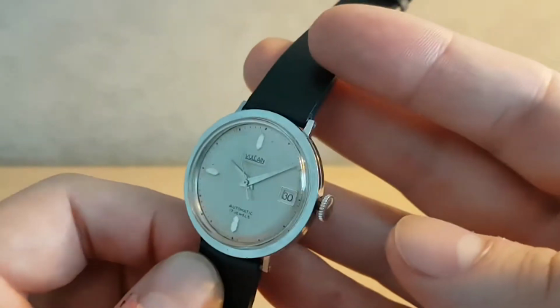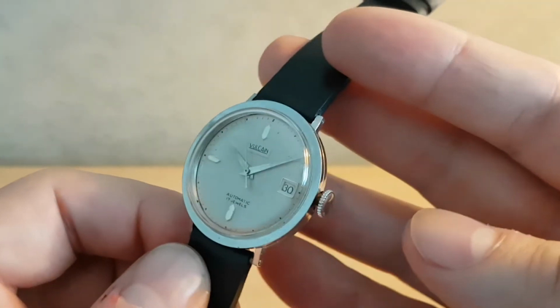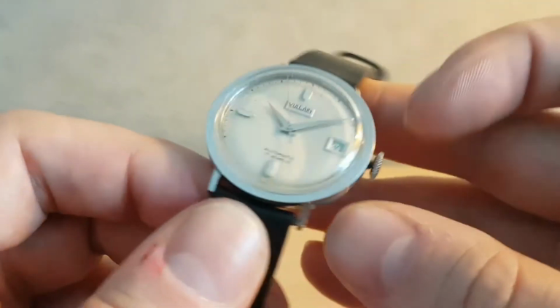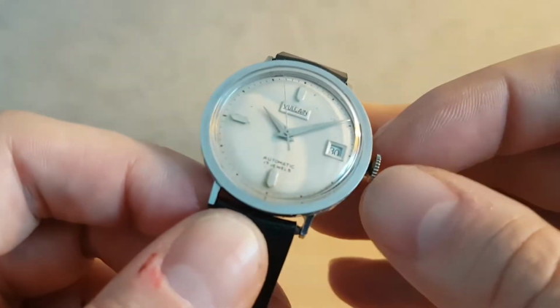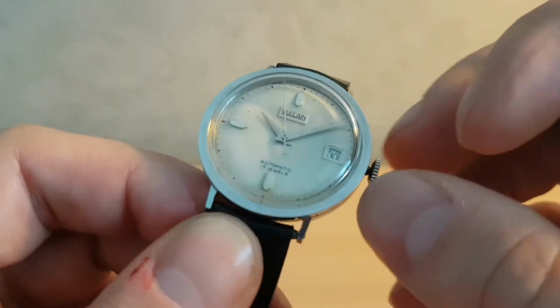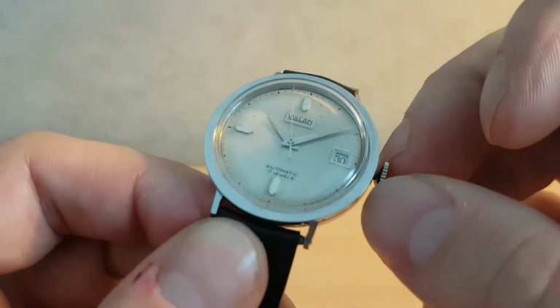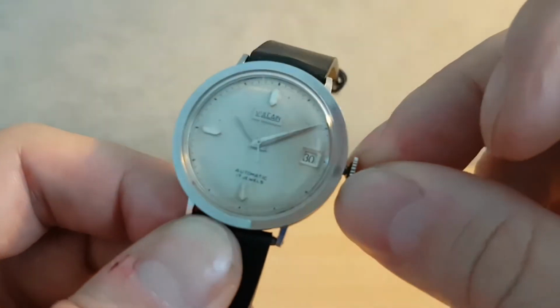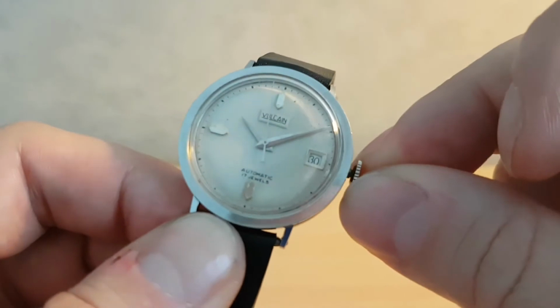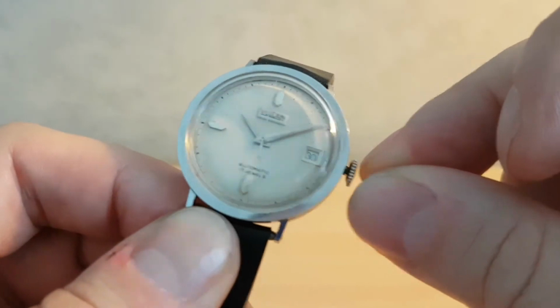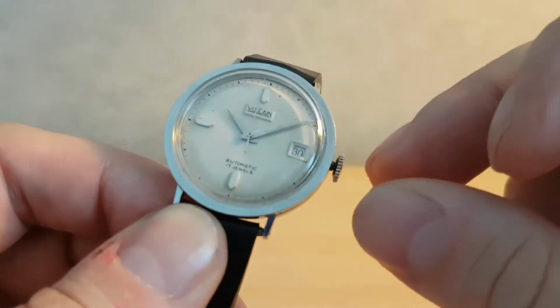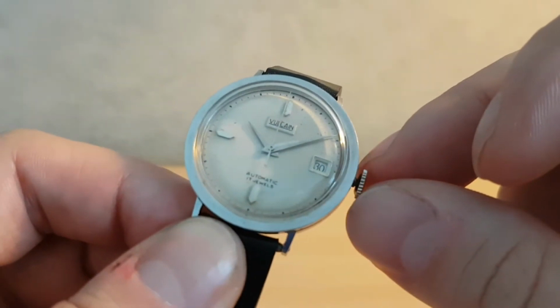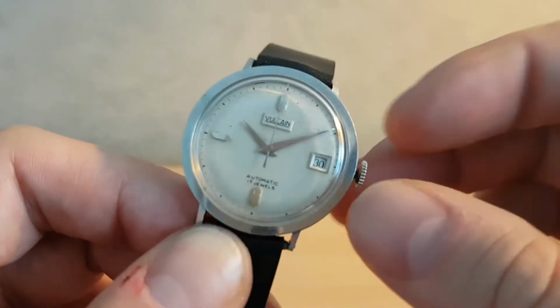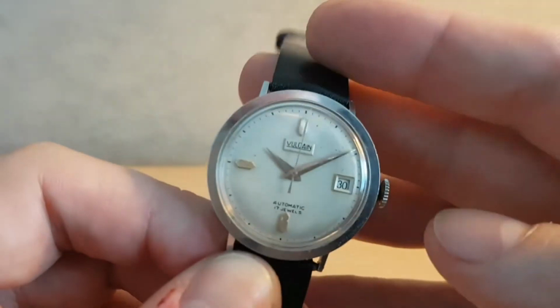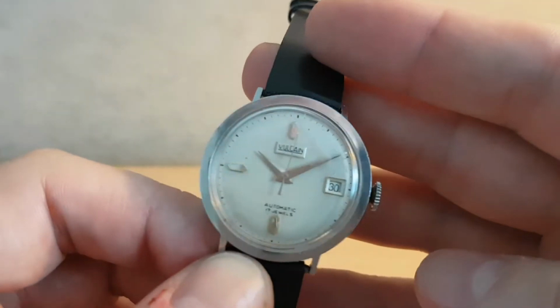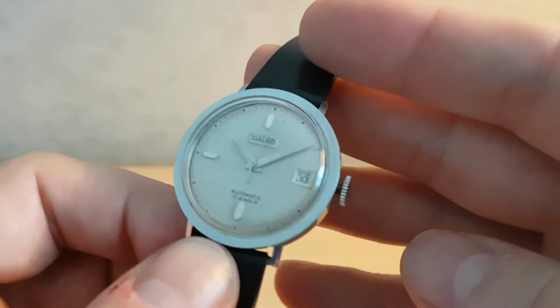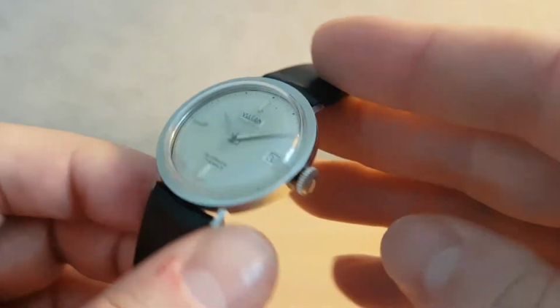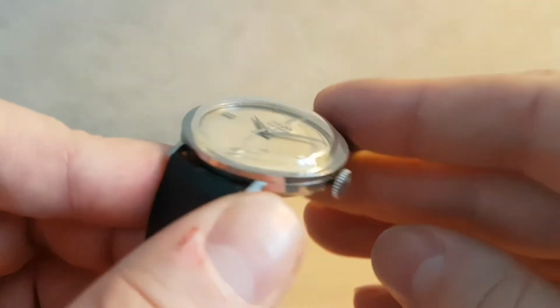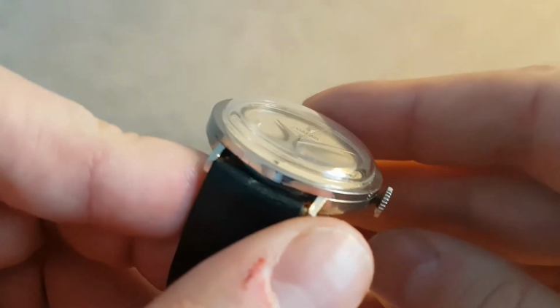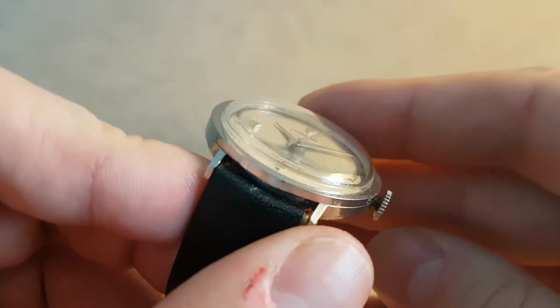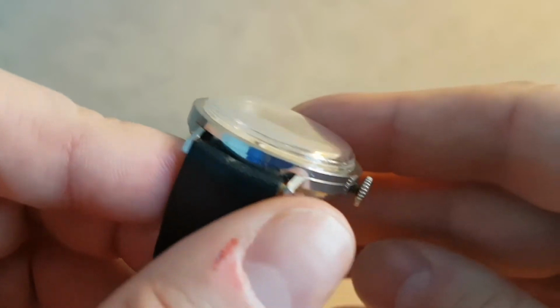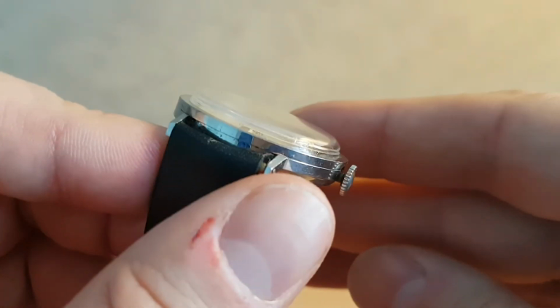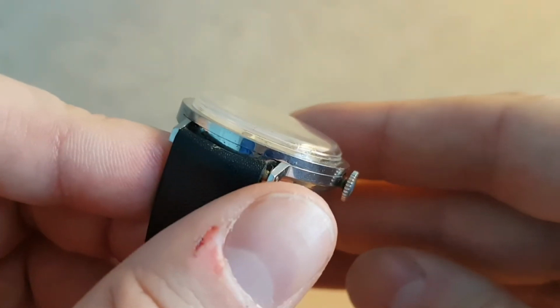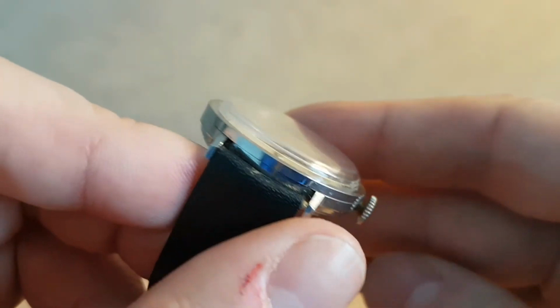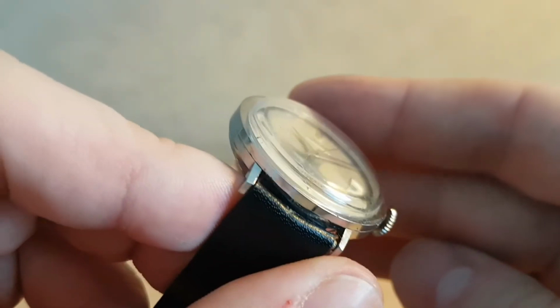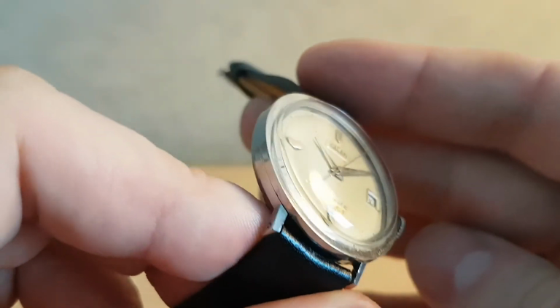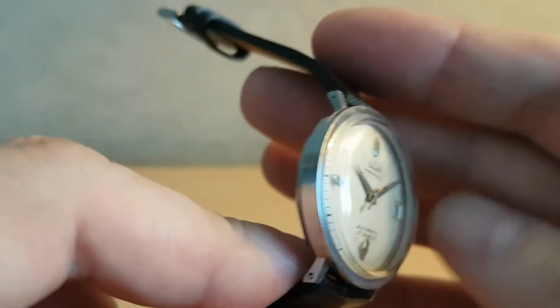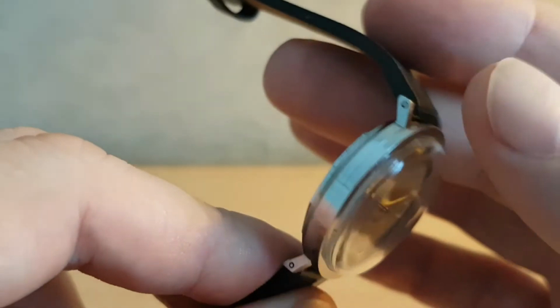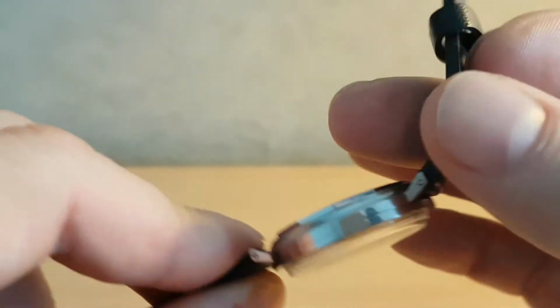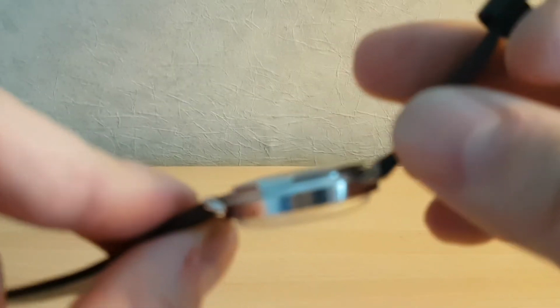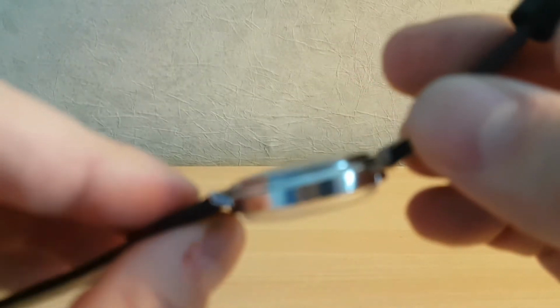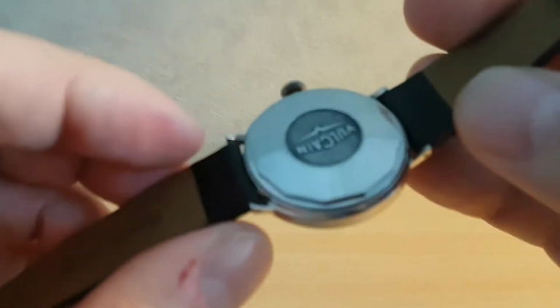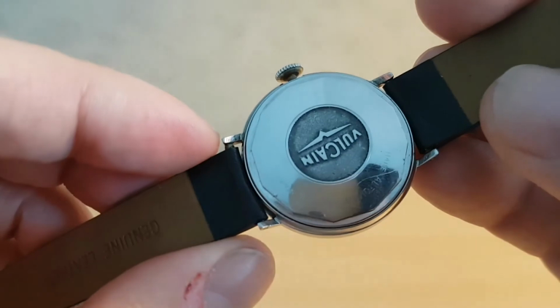Now this one has had a new crown, and that's as far in as it goes, but it does work properly. I wouldn't class it as watertight though — not that I would say to anyone to put a 60-year-old watch anywhere near water.